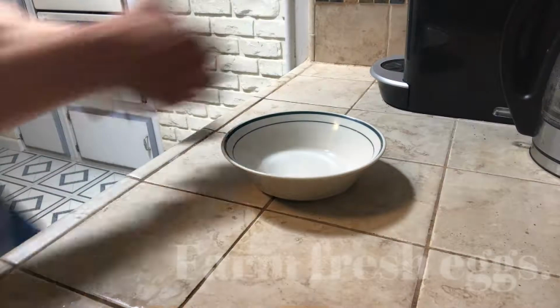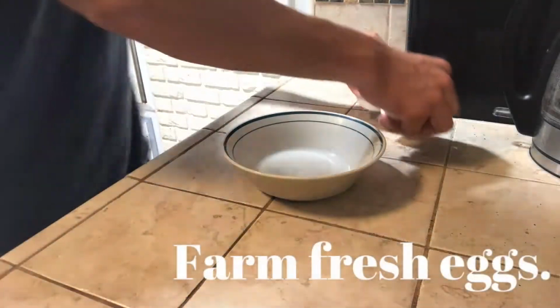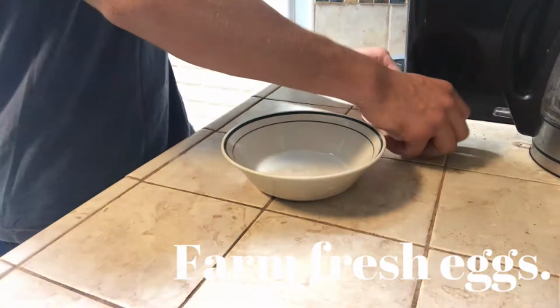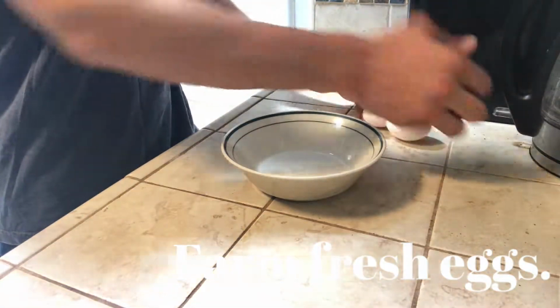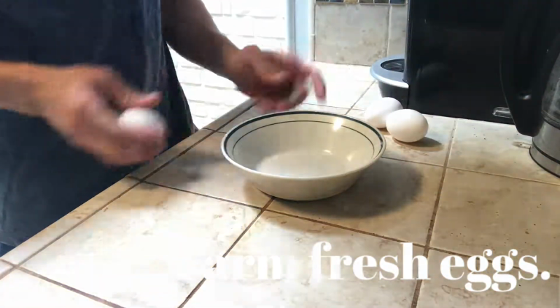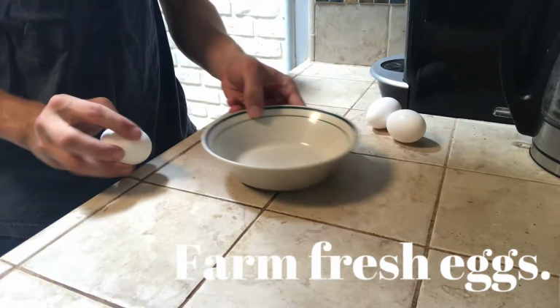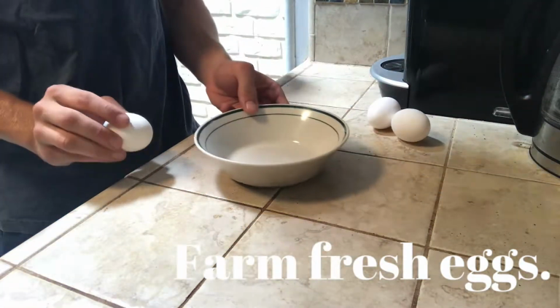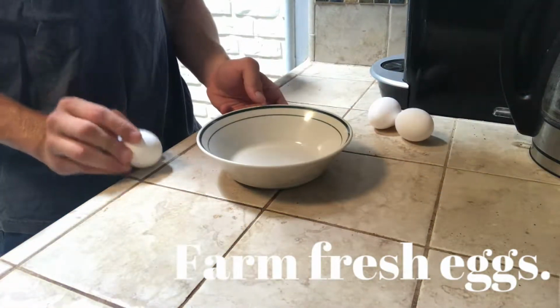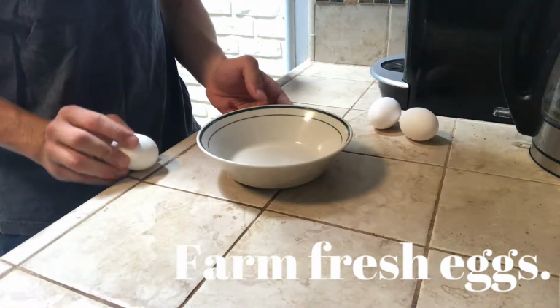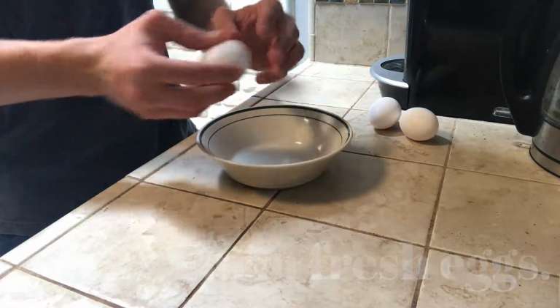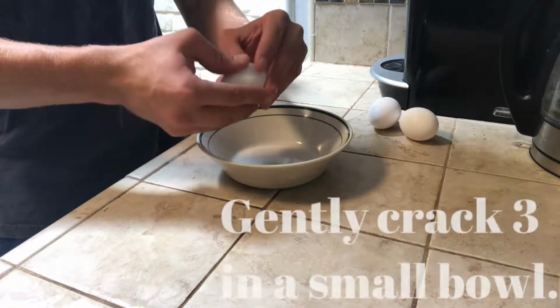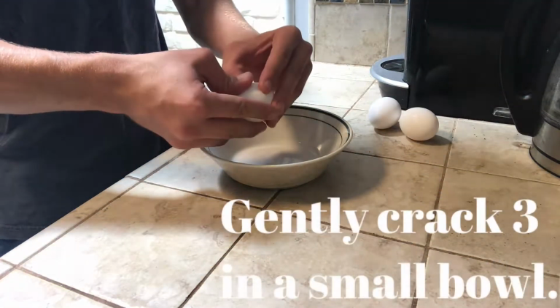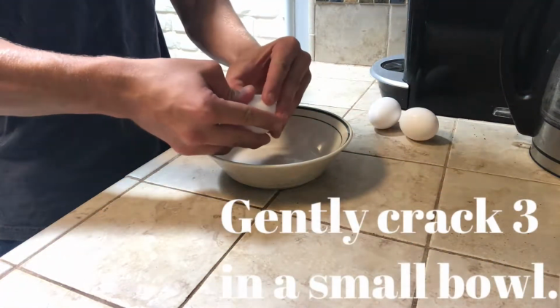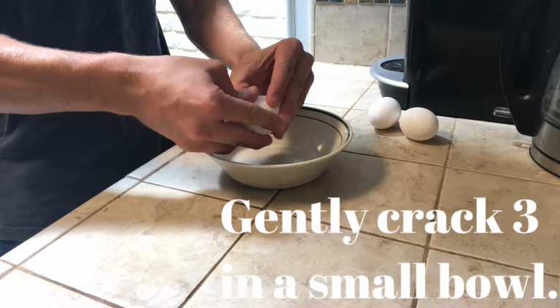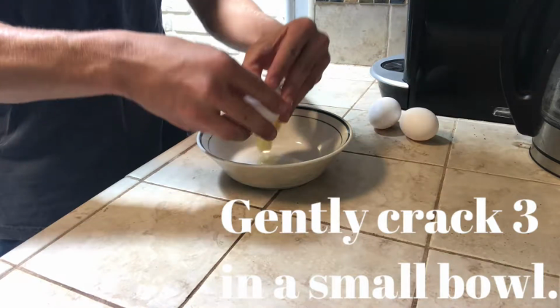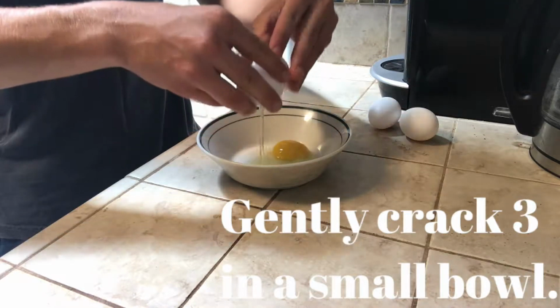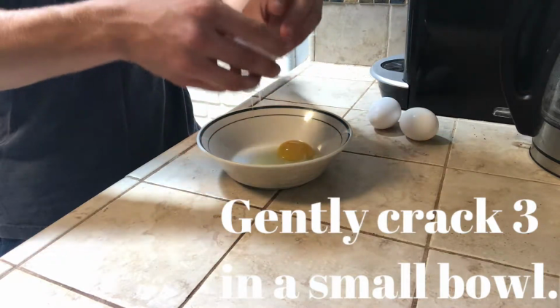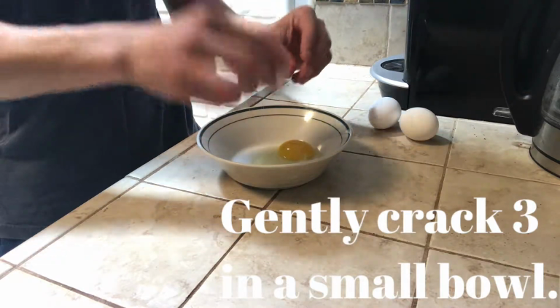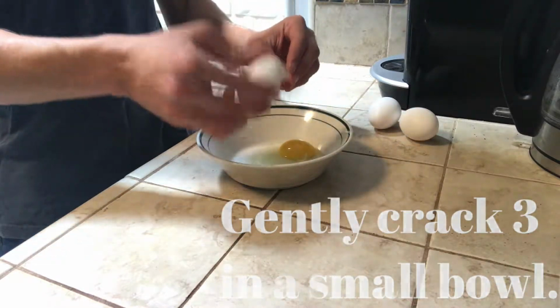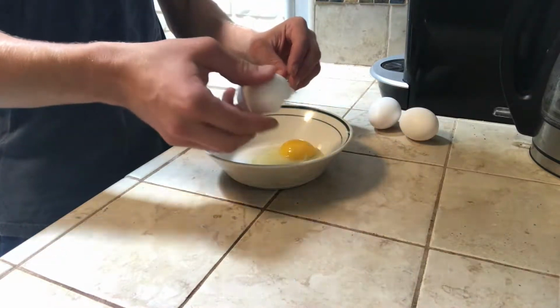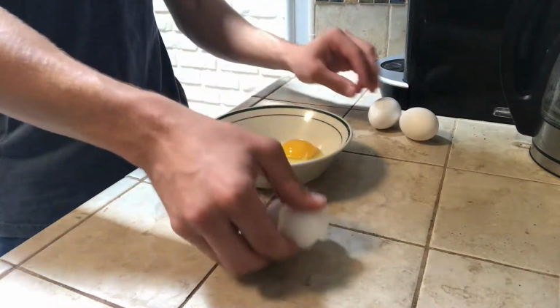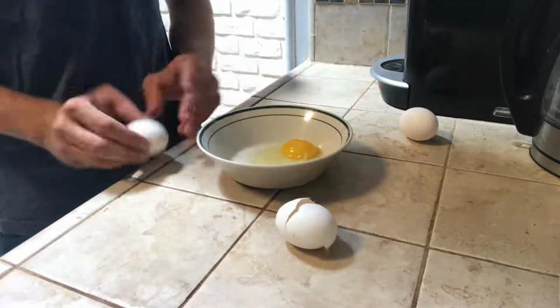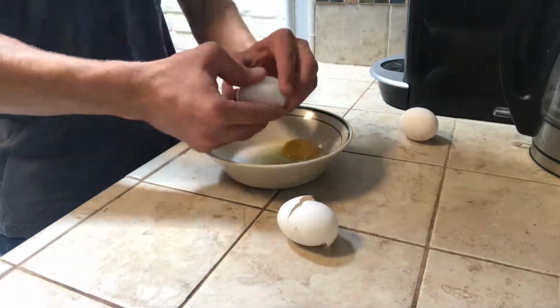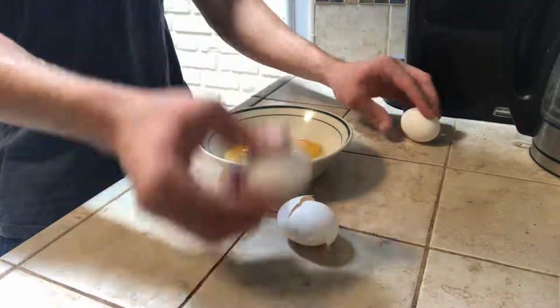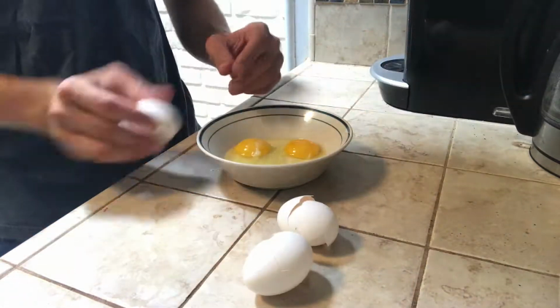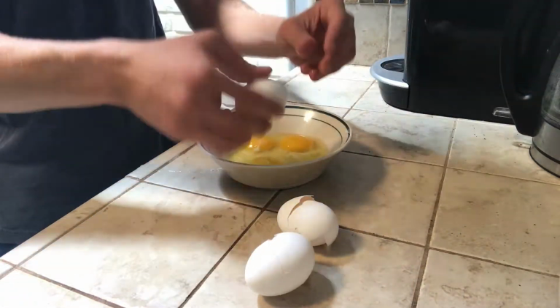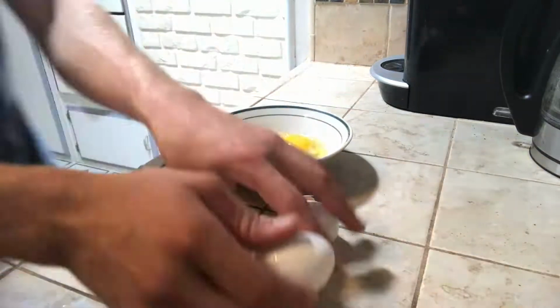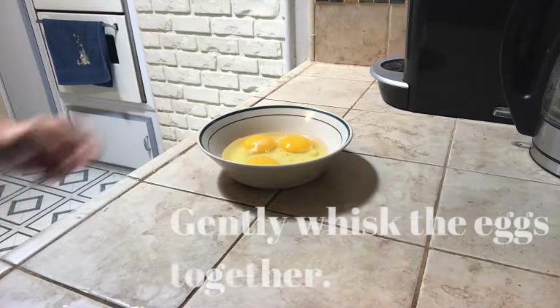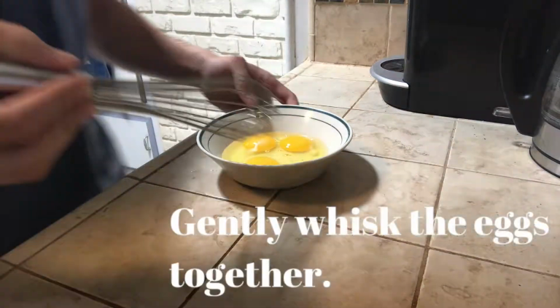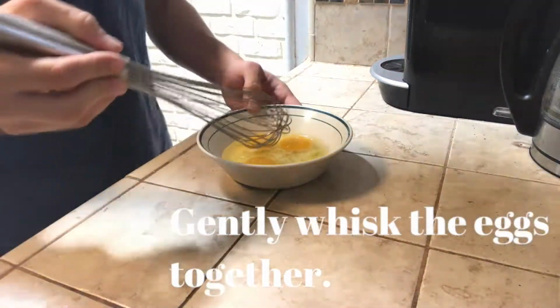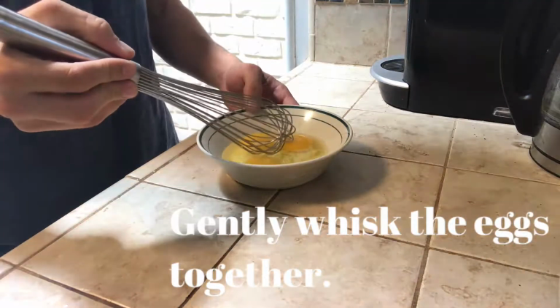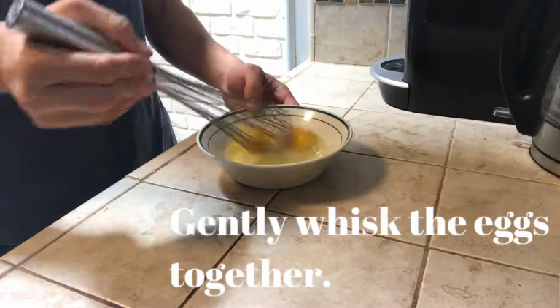Last but not least, we have three farm fresh eggs. I'm going to crack all of them into the bowl. Once the eggs are in a bowl, I'm going to whisk them all together.